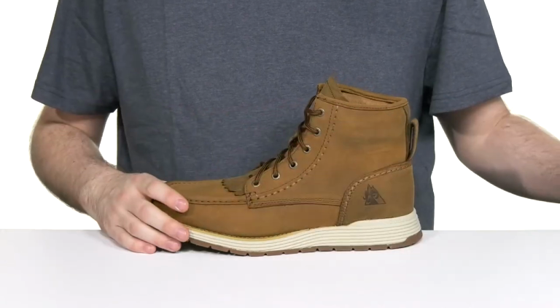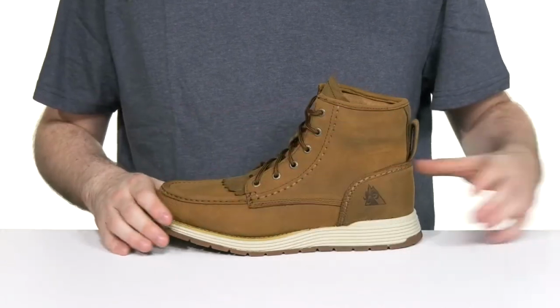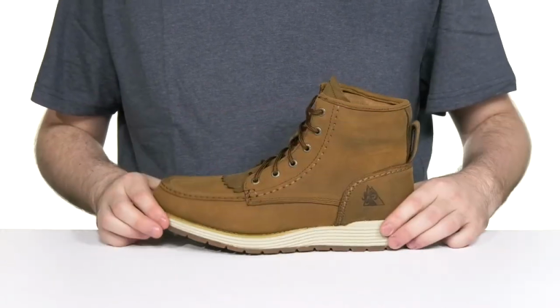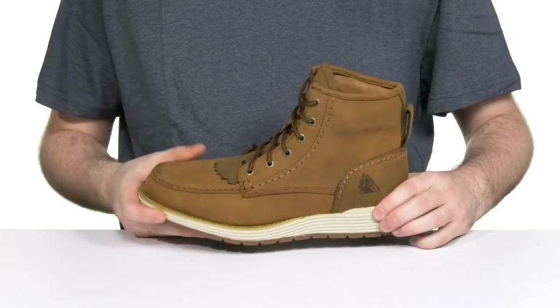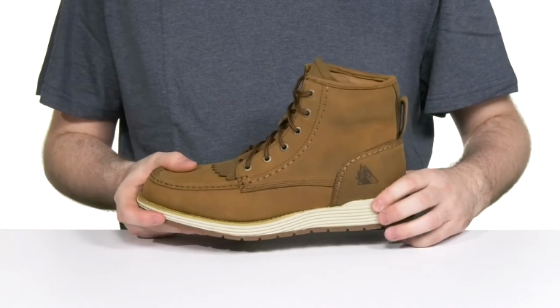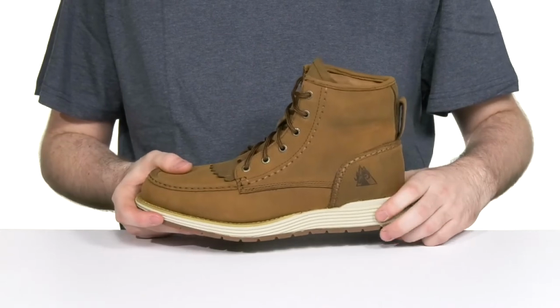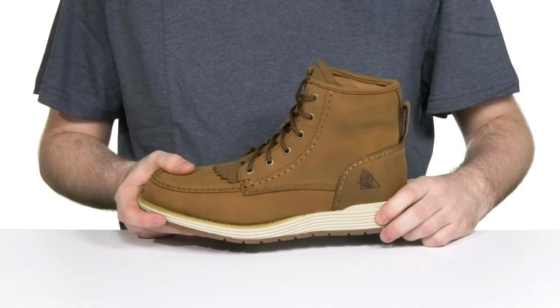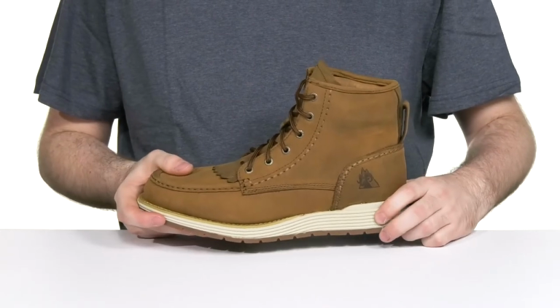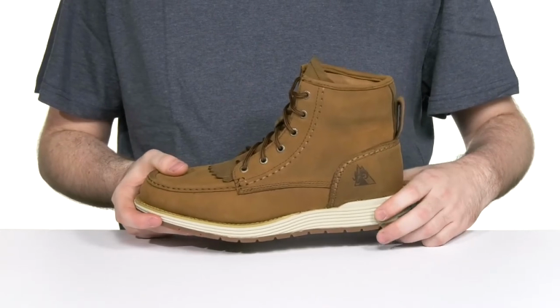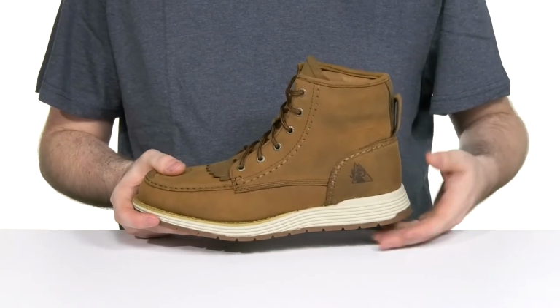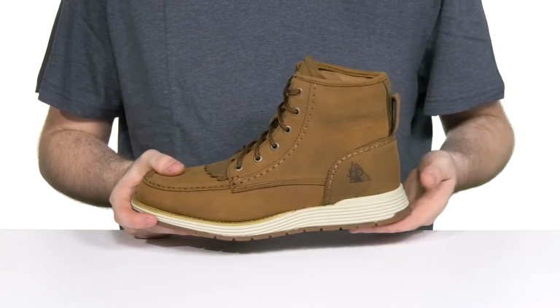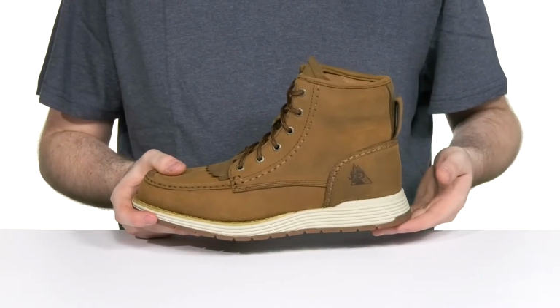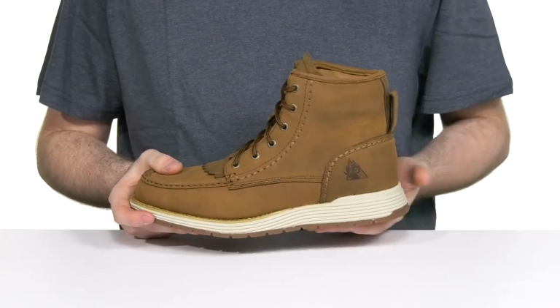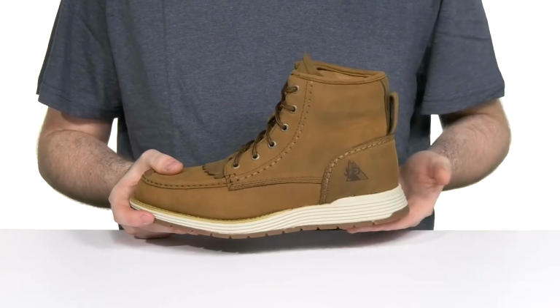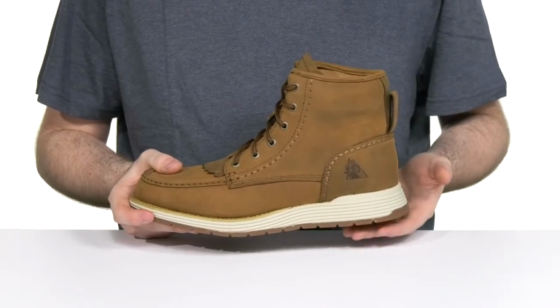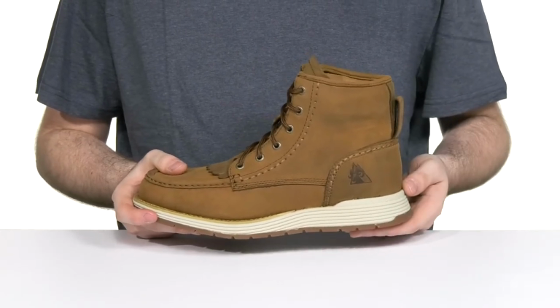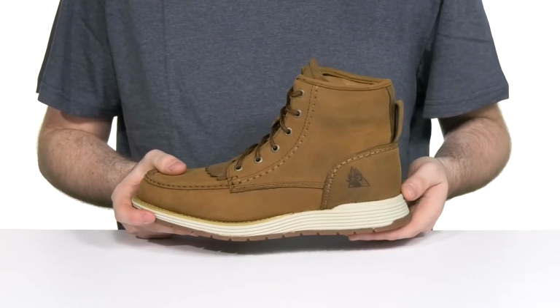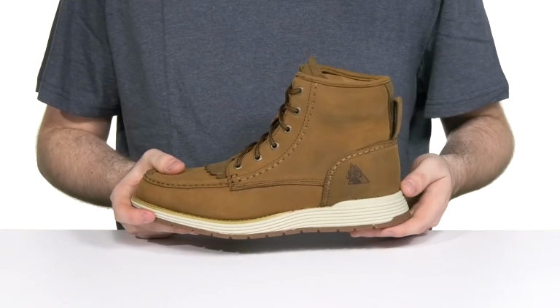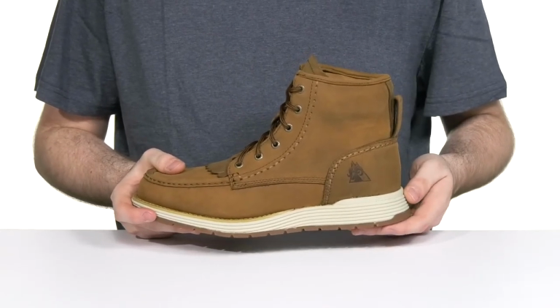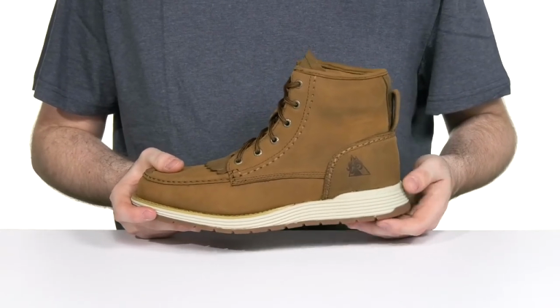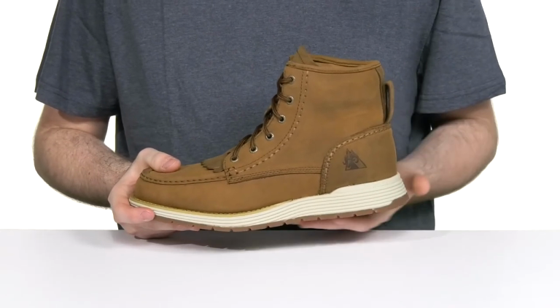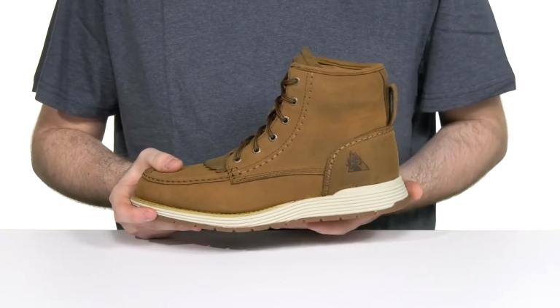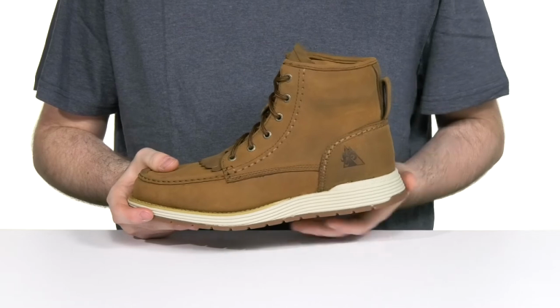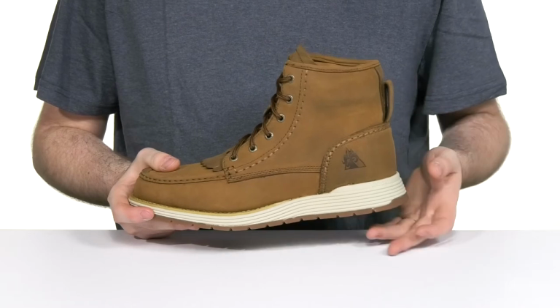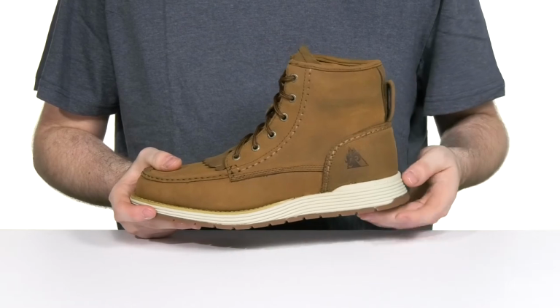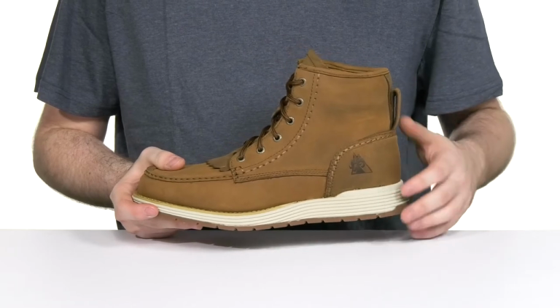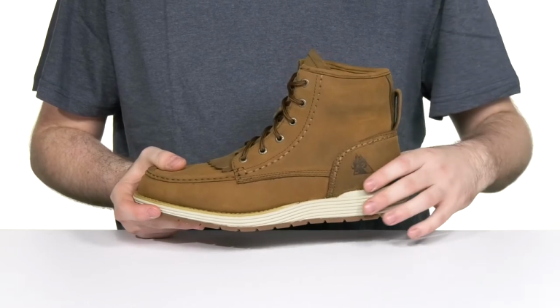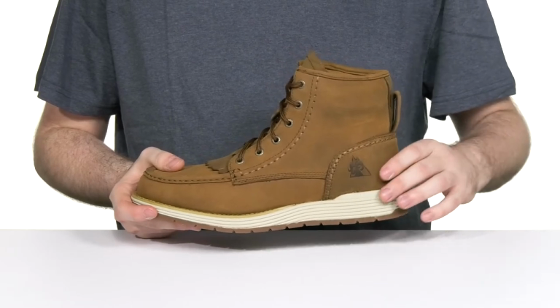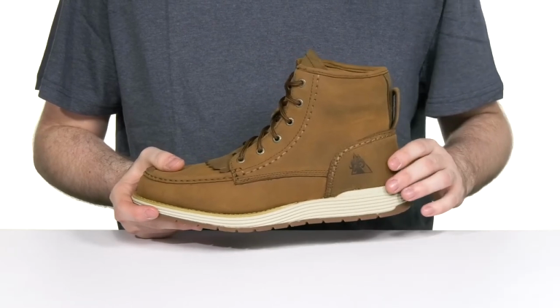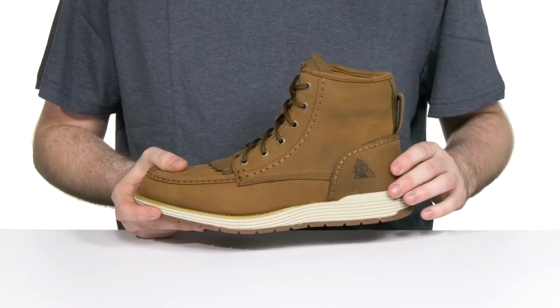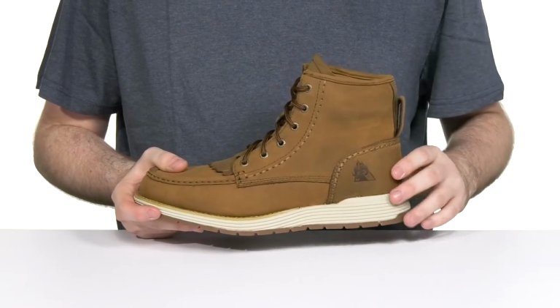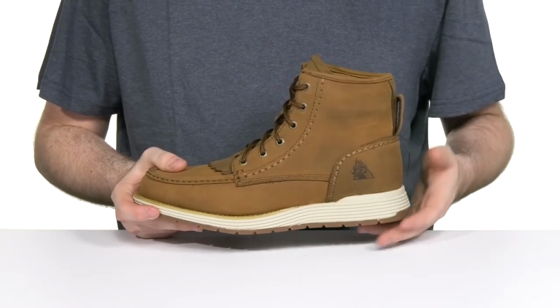Underneath it has a lightweight midsole that stays bouncy with rebound polyurethane, and it also has an internal fiberglass shank for extra stability and support.